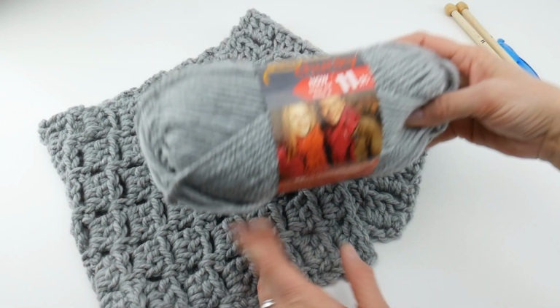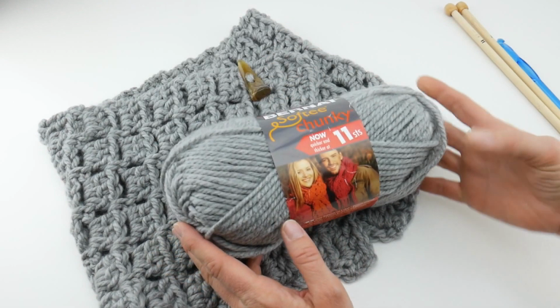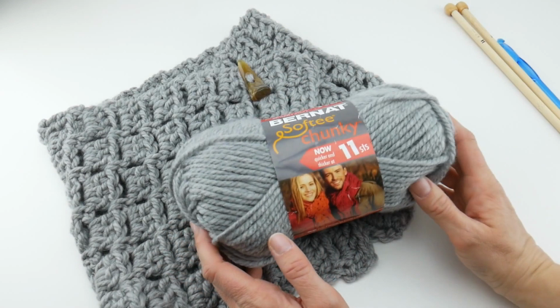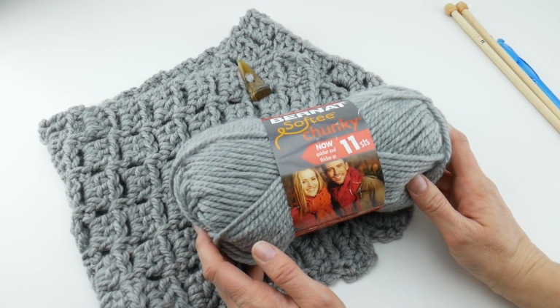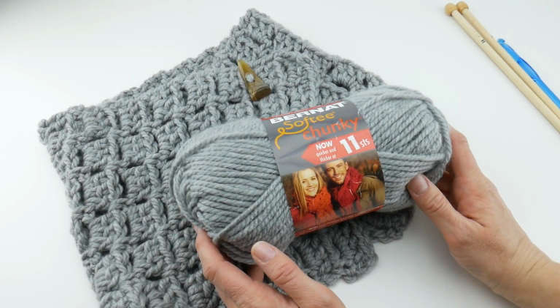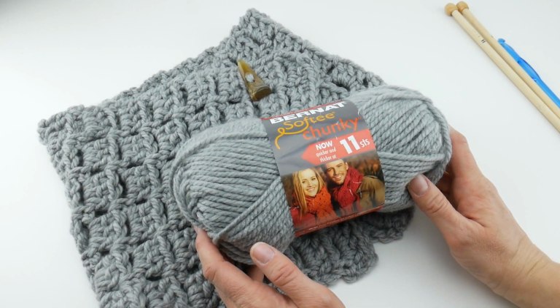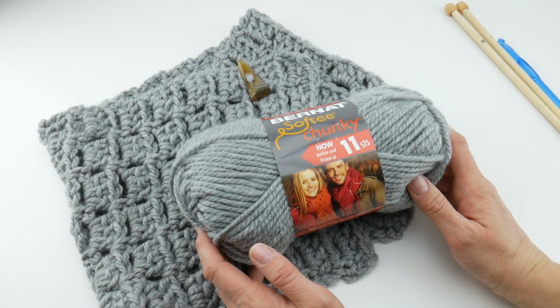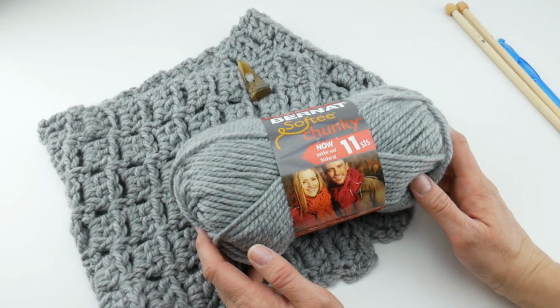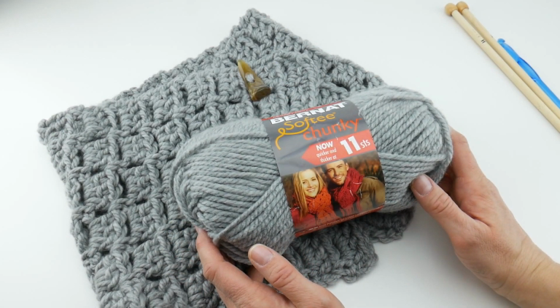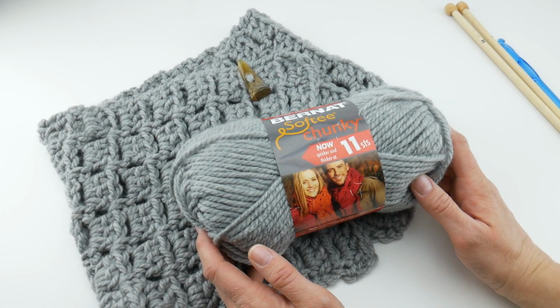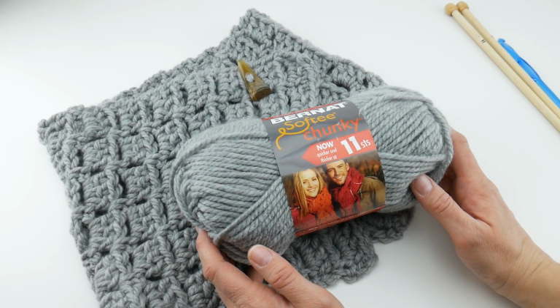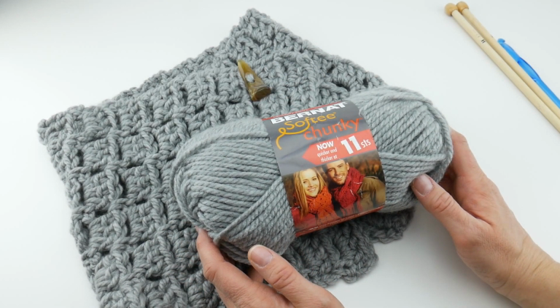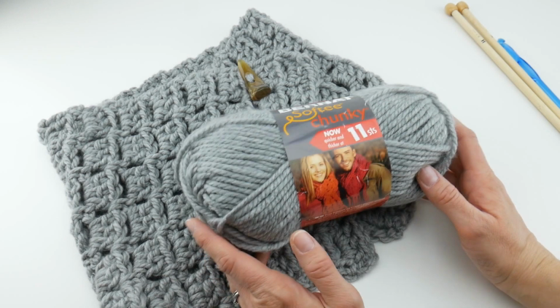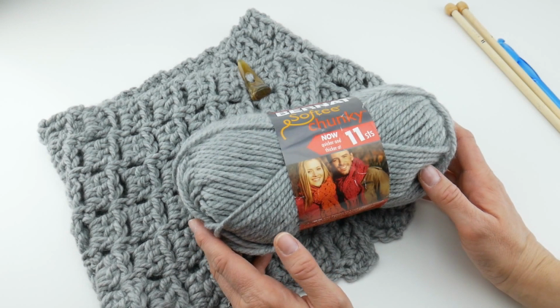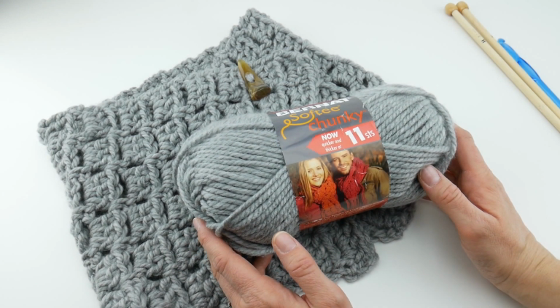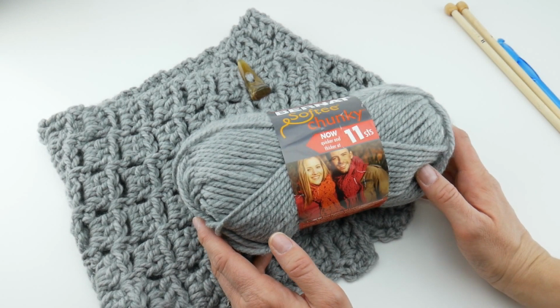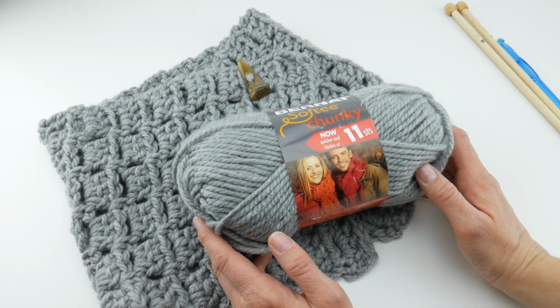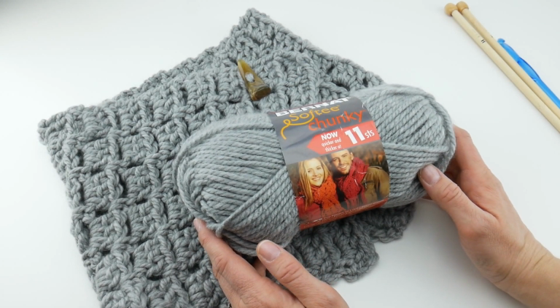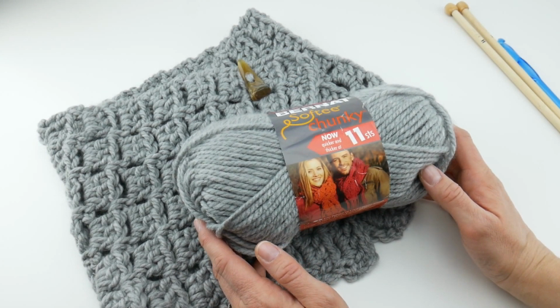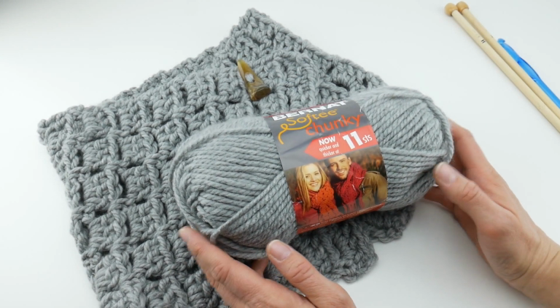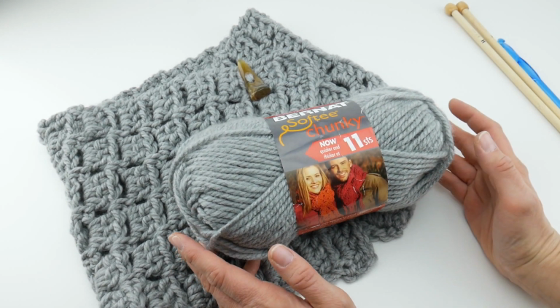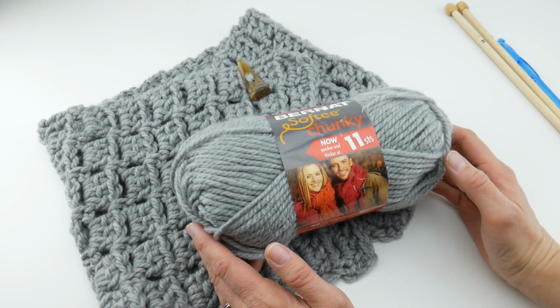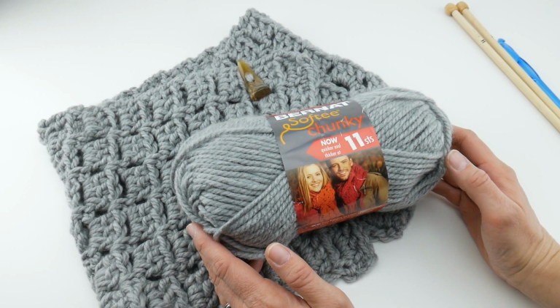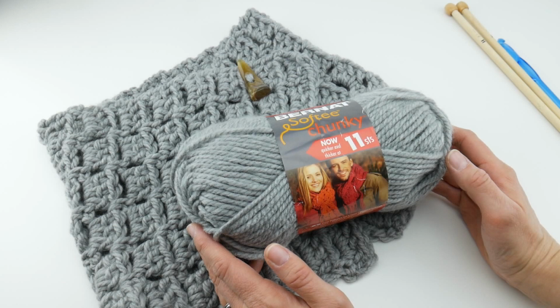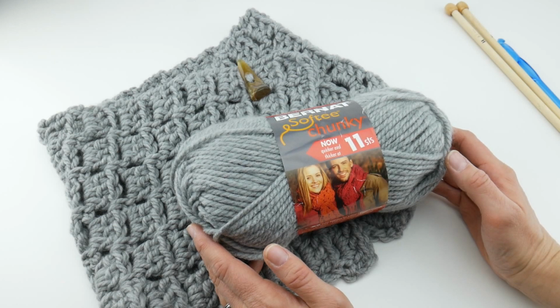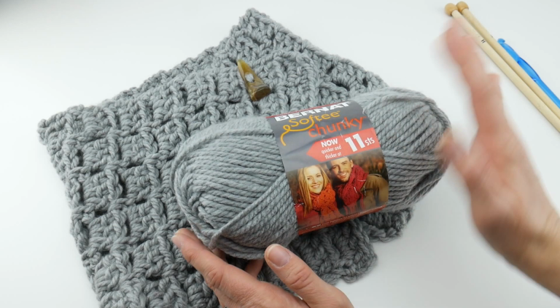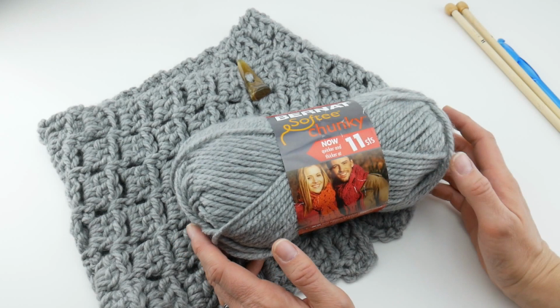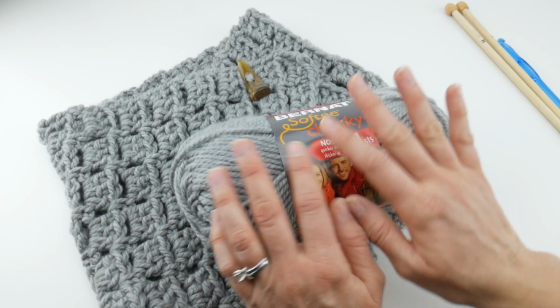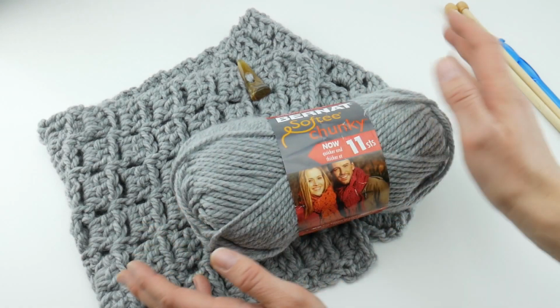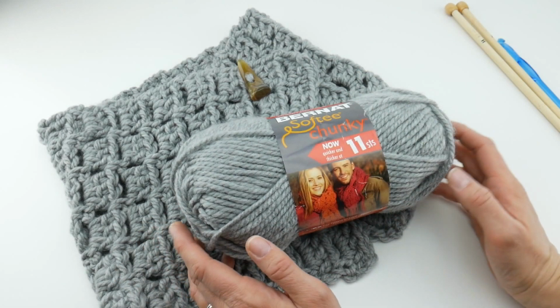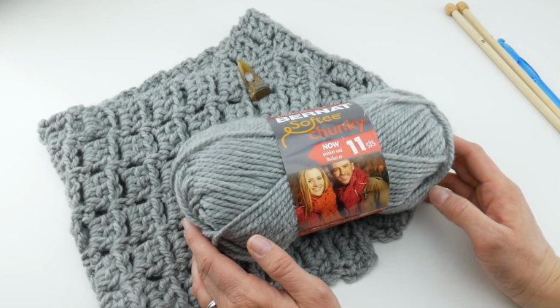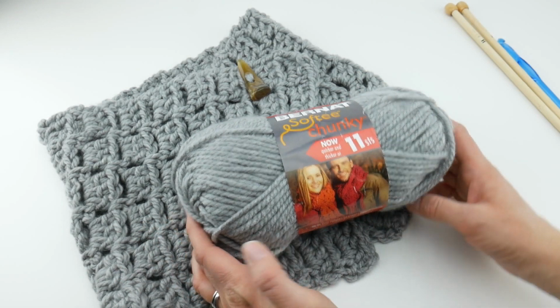Overall, this is a great yarn to work with and I would definitely recommend it. I enjoyed working with it very much. I've used it for other projects, and I've even used it with other yarn with stripes — I used this as one of the stripes in another project.